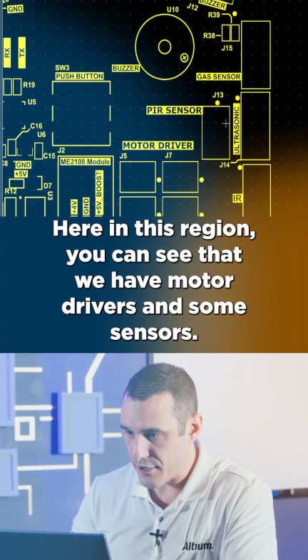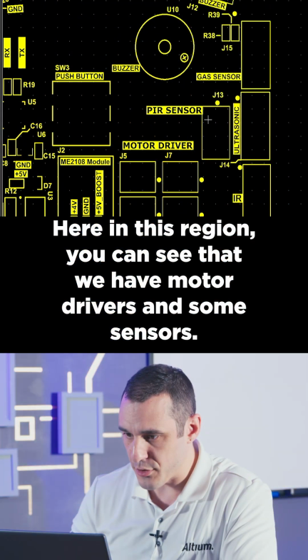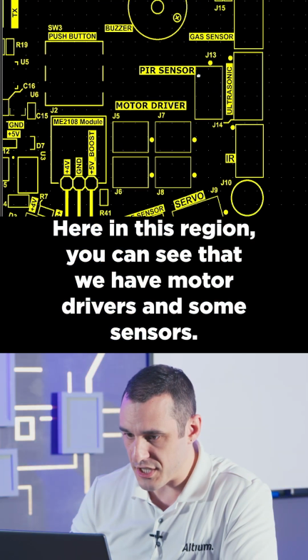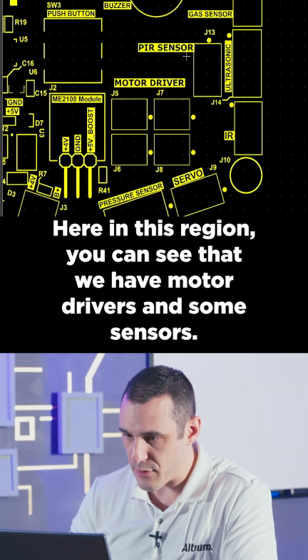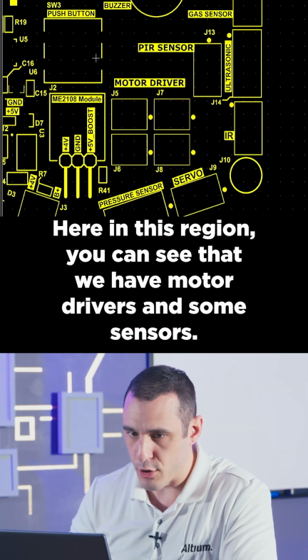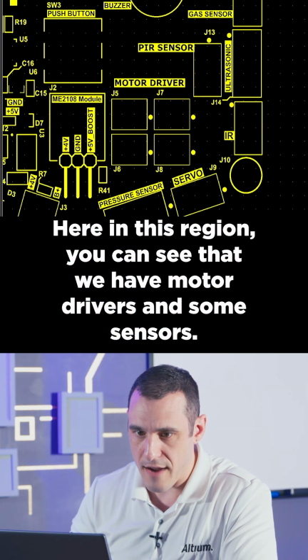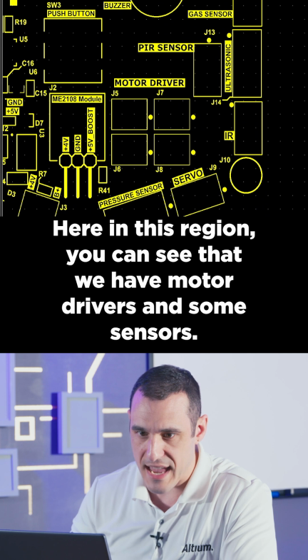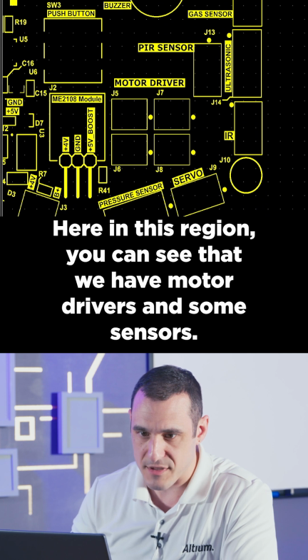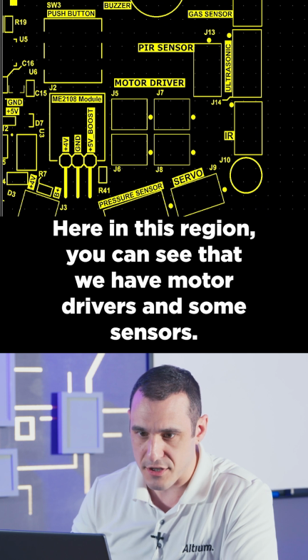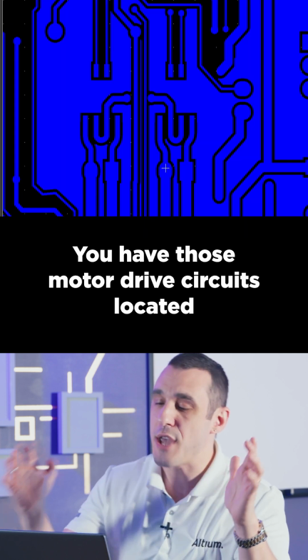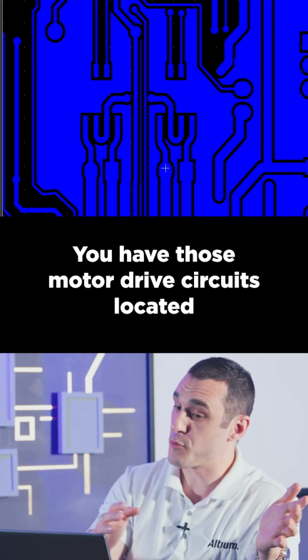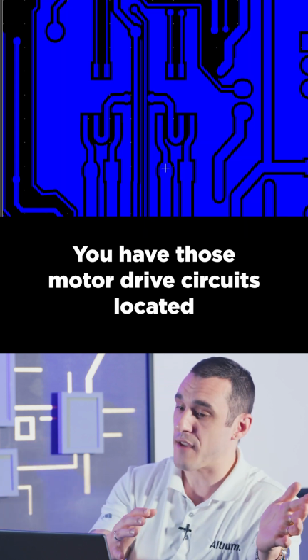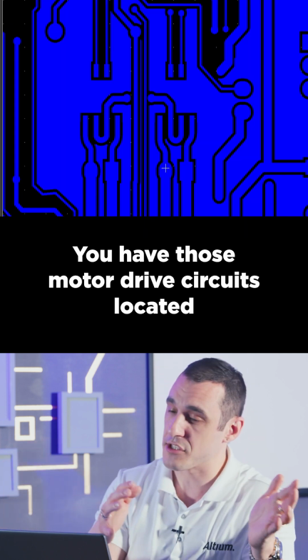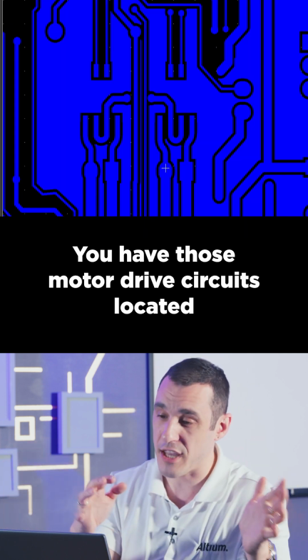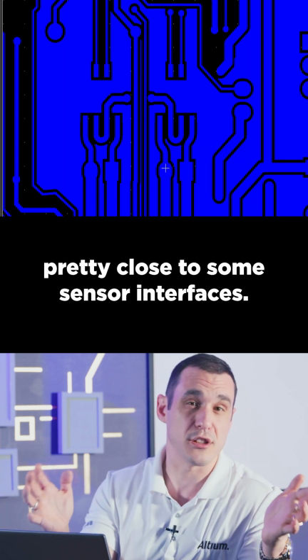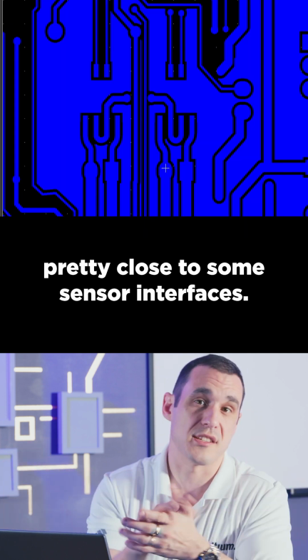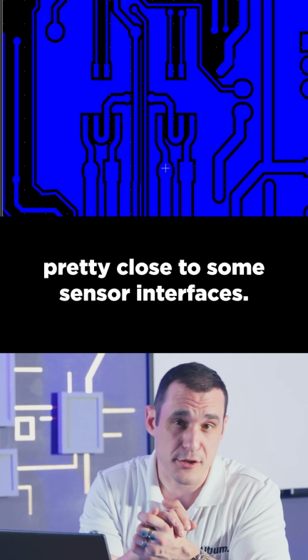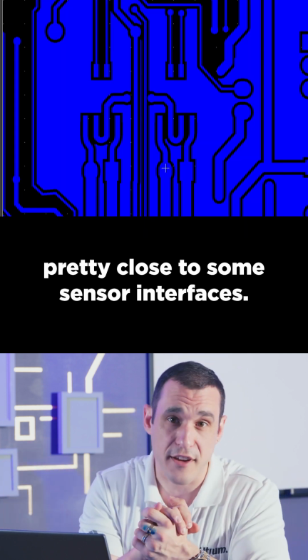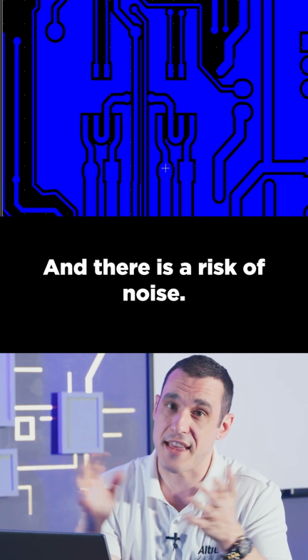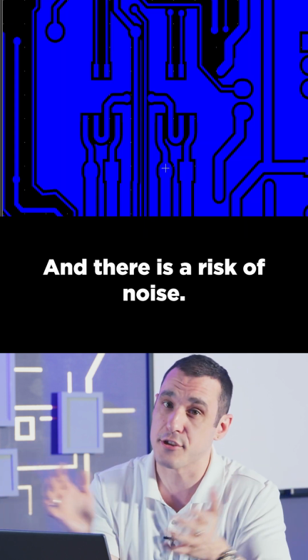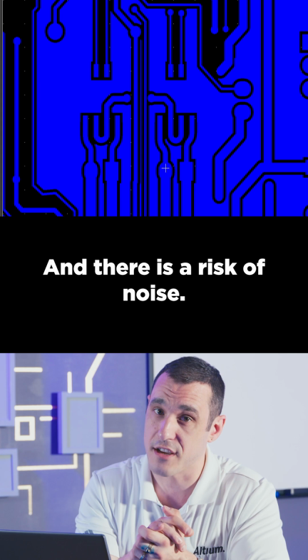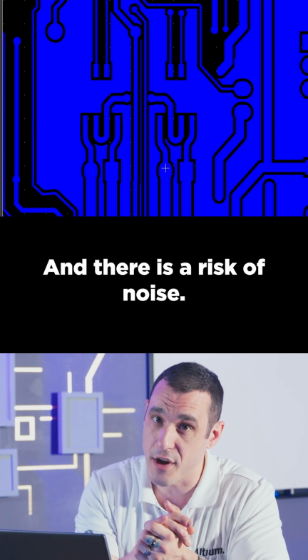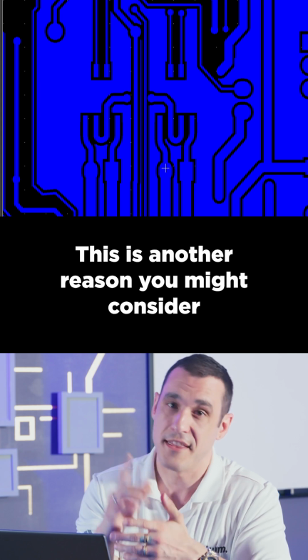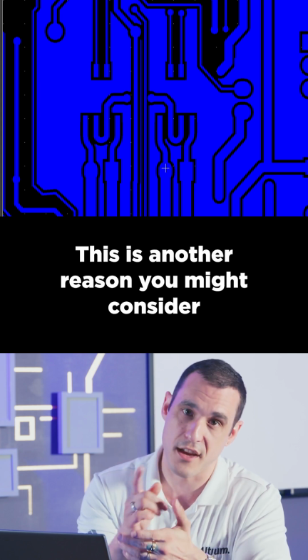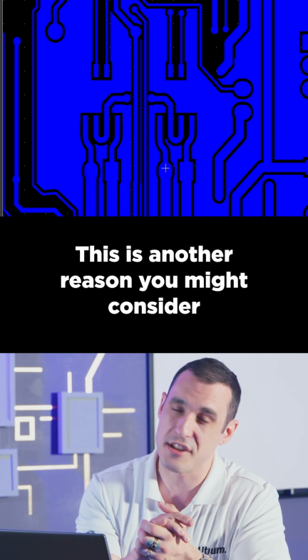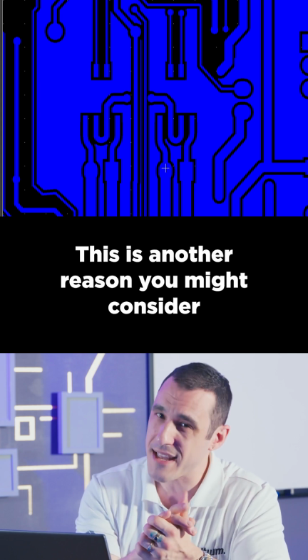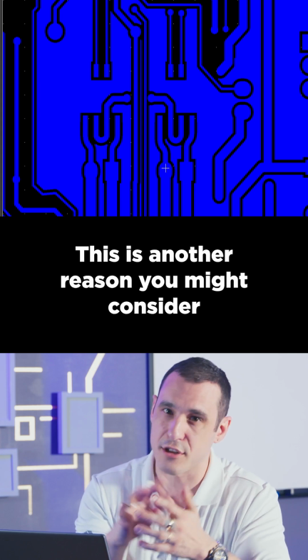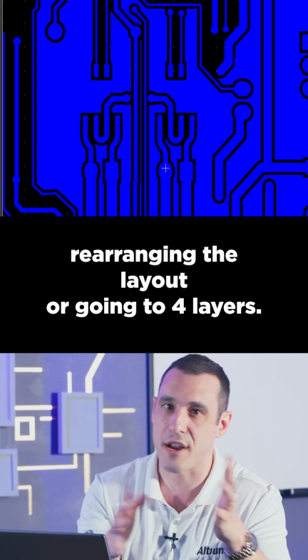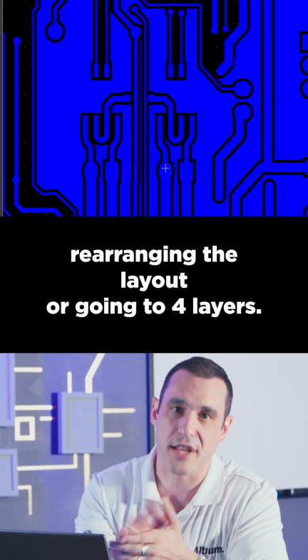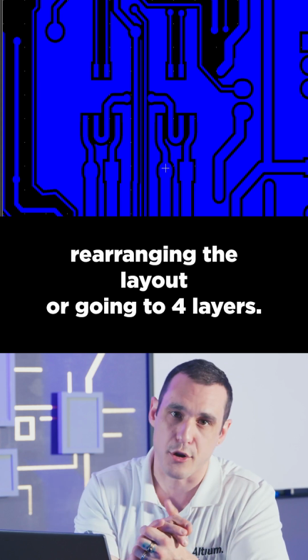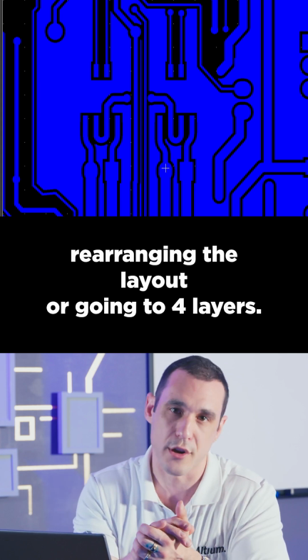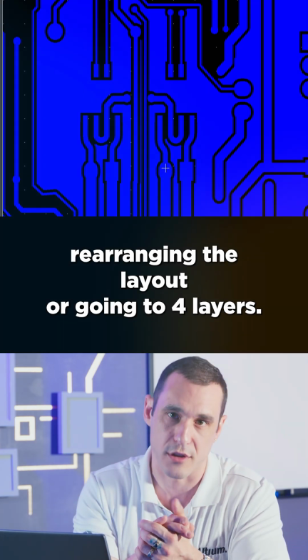Here in this region you can see that we have motor drivers and some sensors. You have those motor drive circuits located pretty close to some sensor interfaces and there is a risk of noise. This is another reason you might consider rearranging the layout or going to four layers.